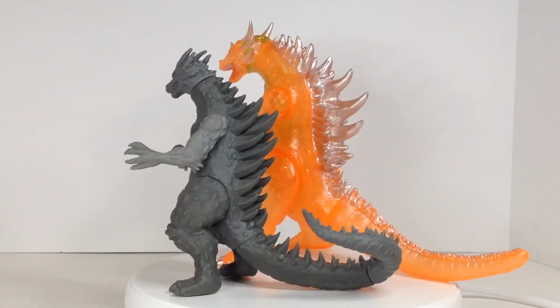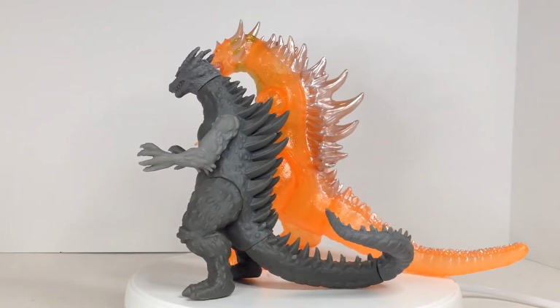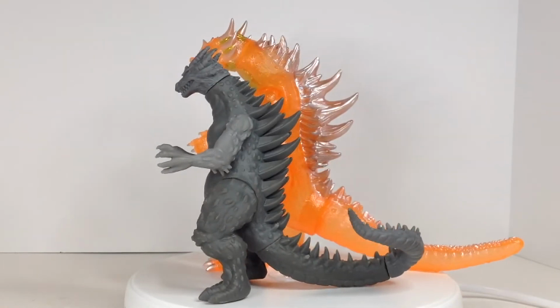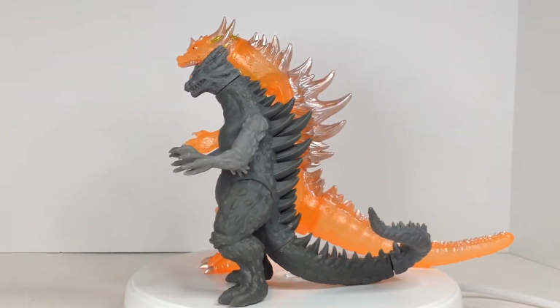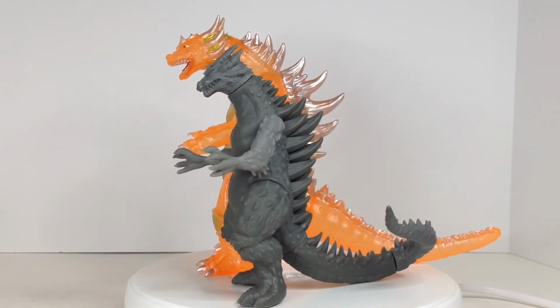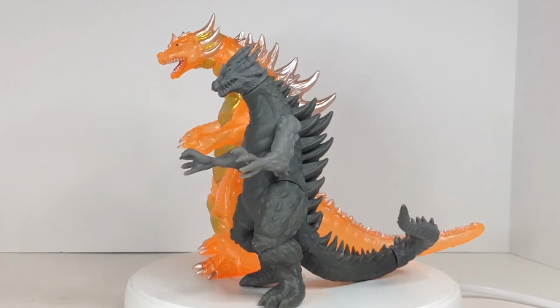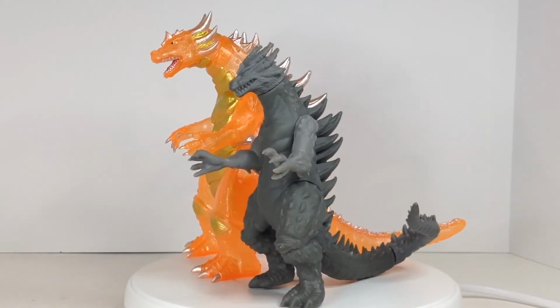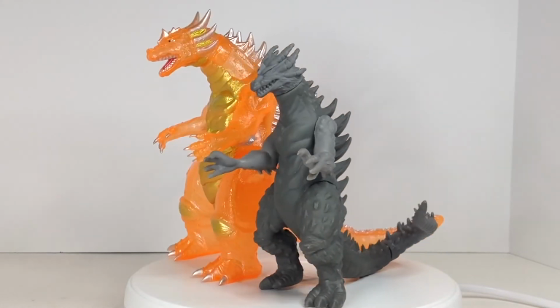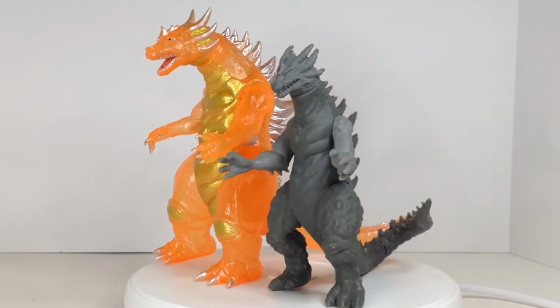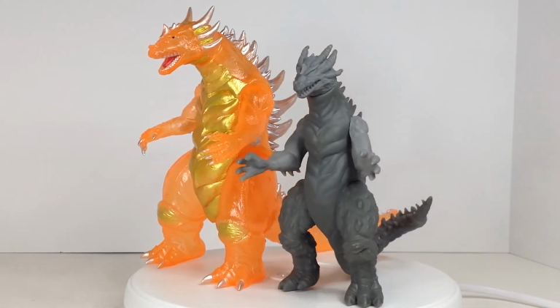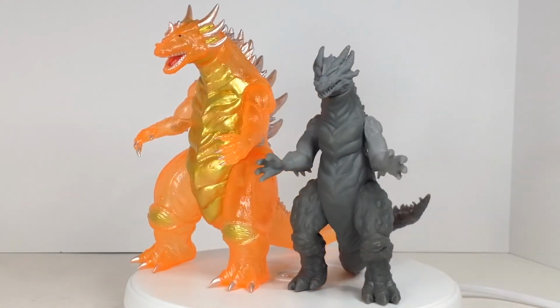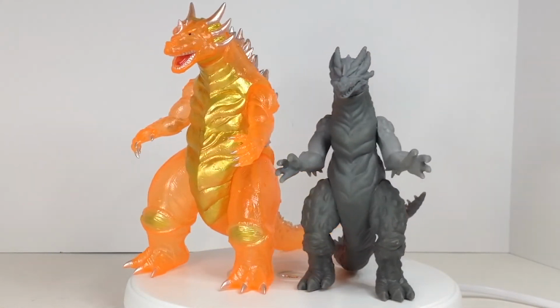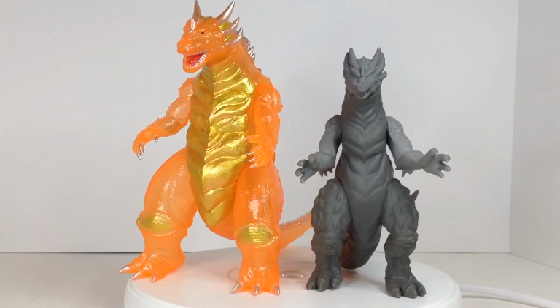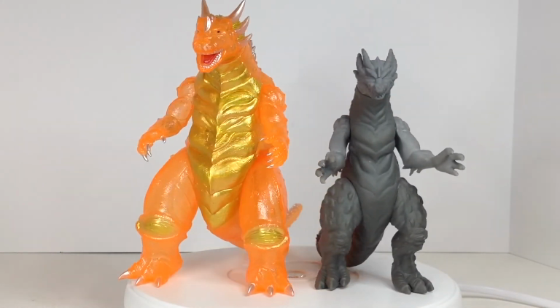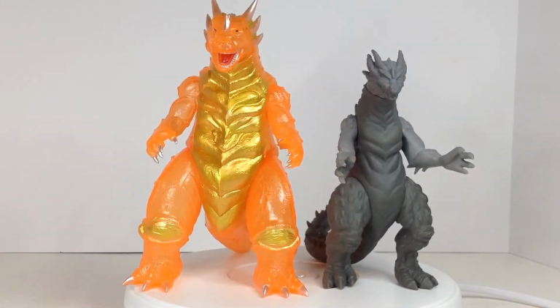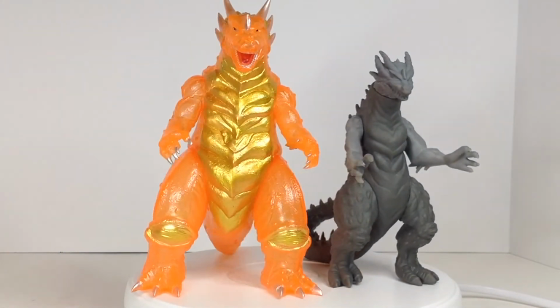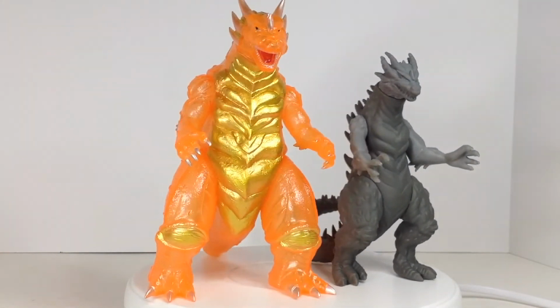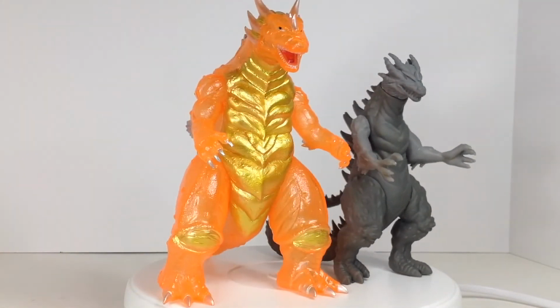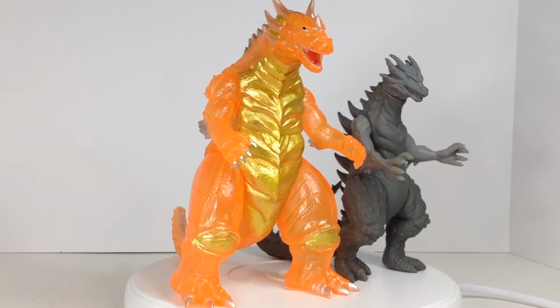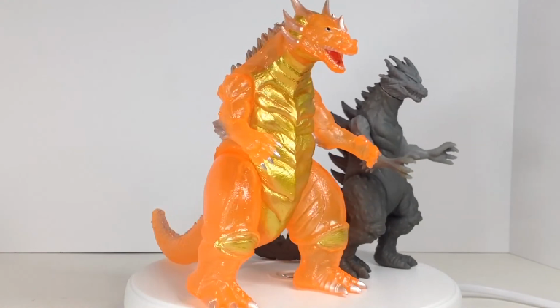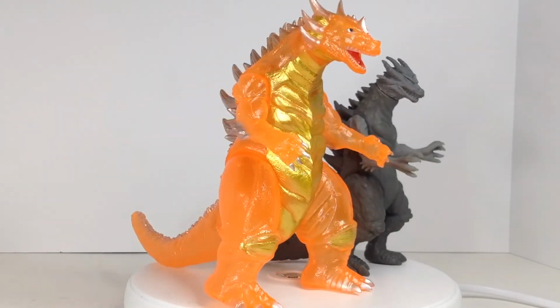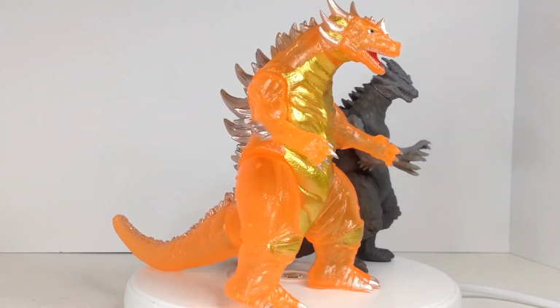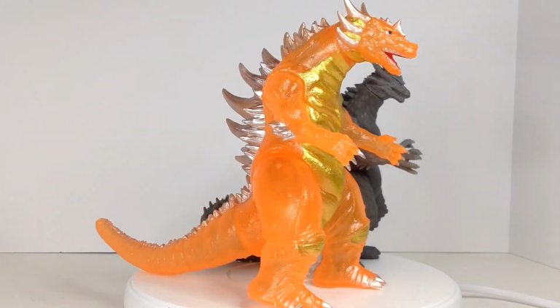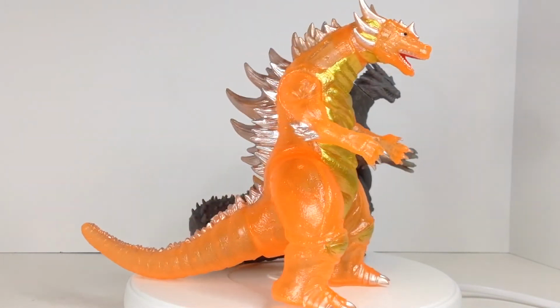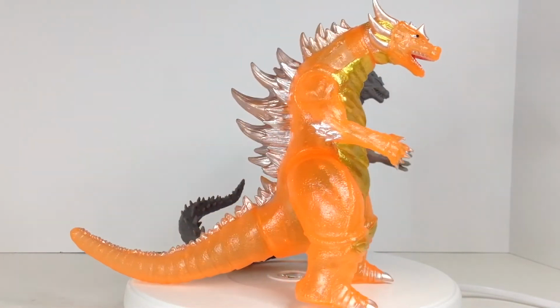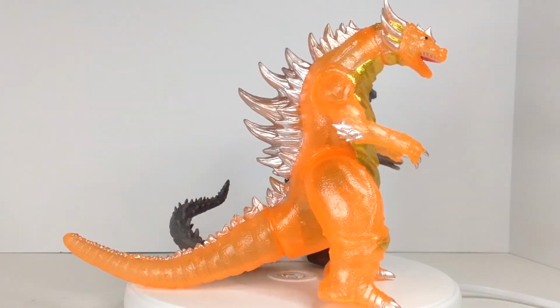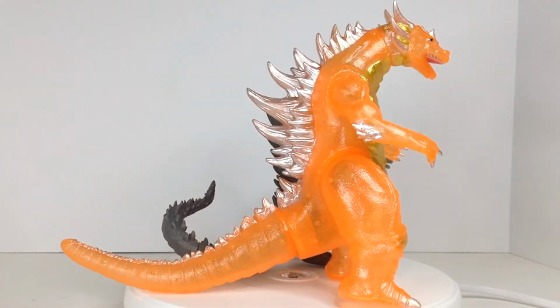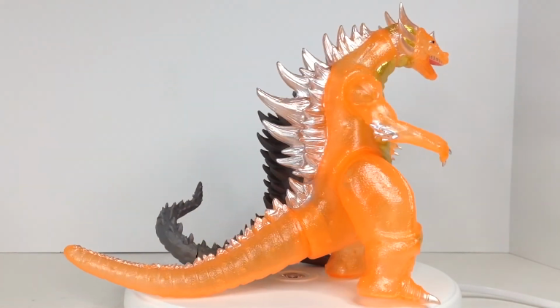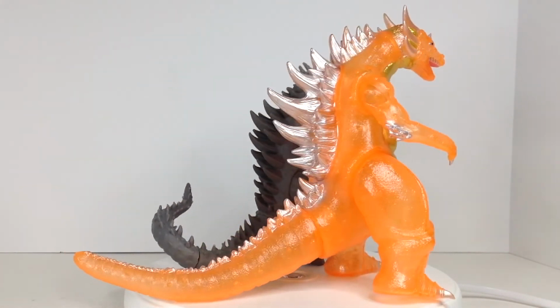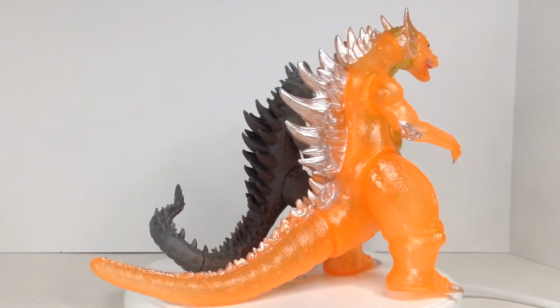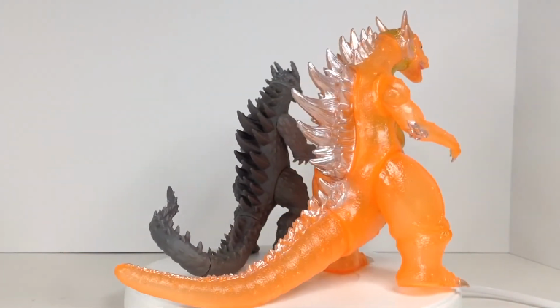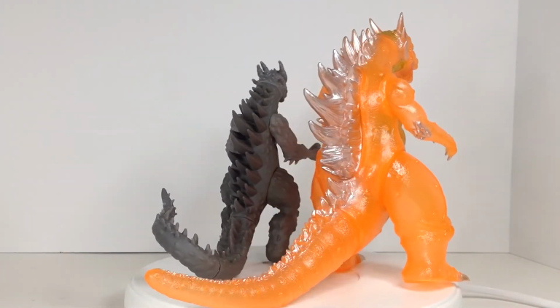I really like this design, and I'm sorry it didn't work out. After this run, they decided to not only change manufacturers but designs as well. The next G-Fantas figure was produced by YMSF and initially sold through a Kickstarter campaign.